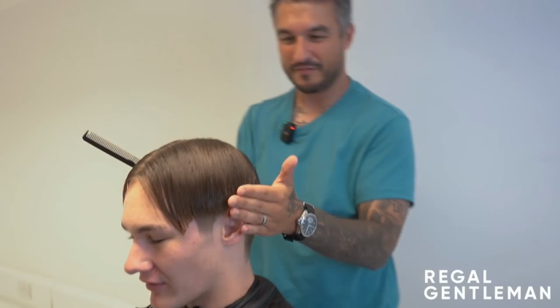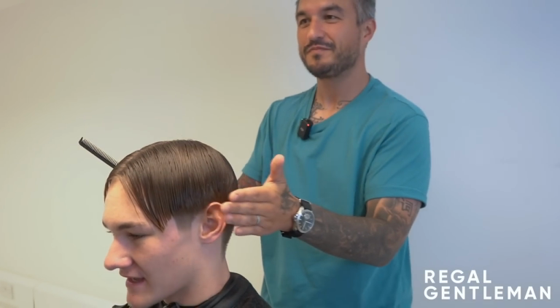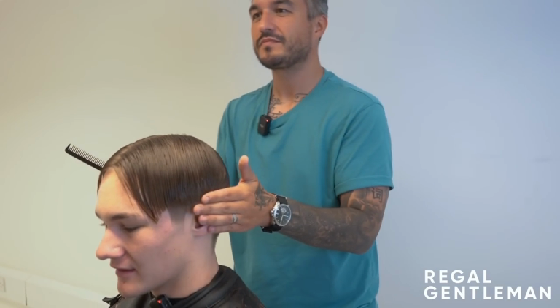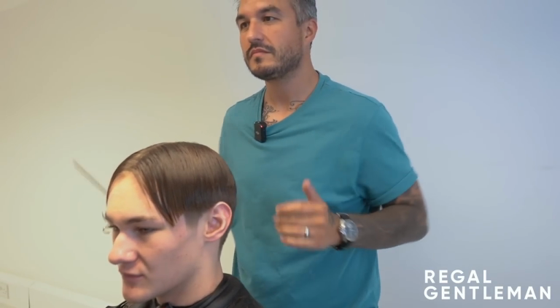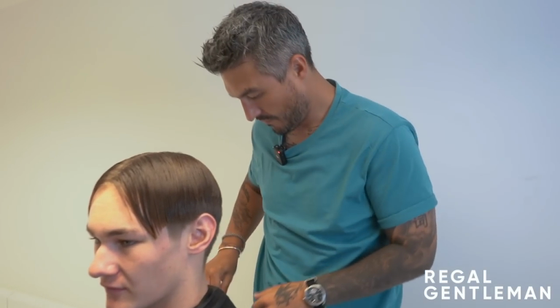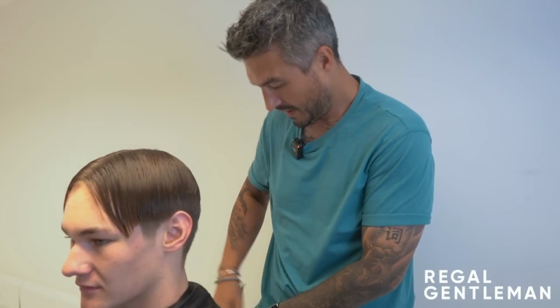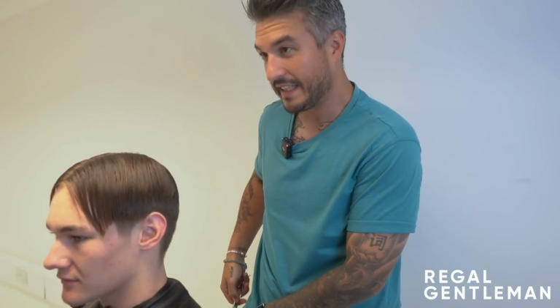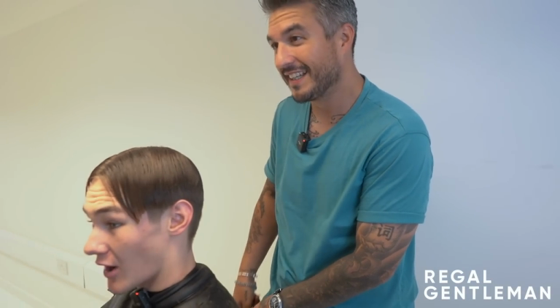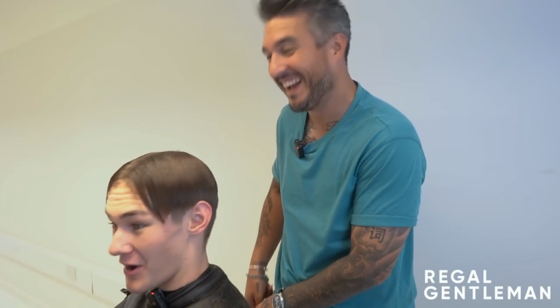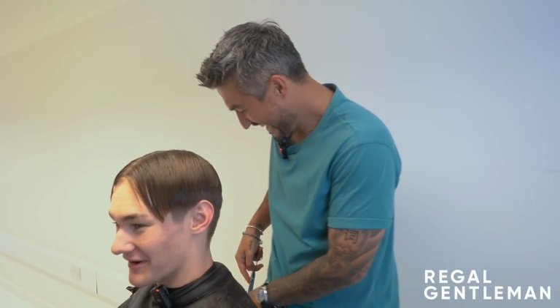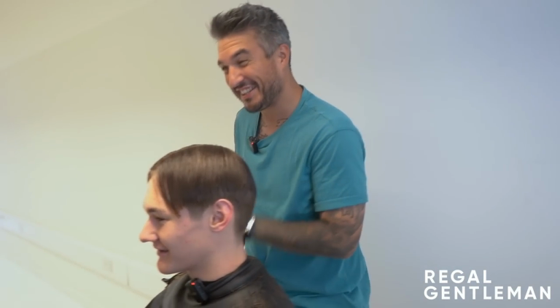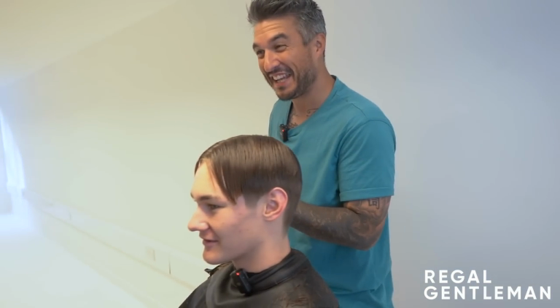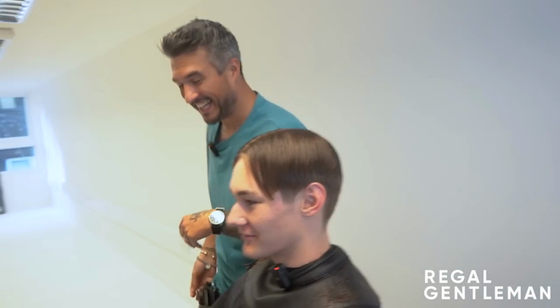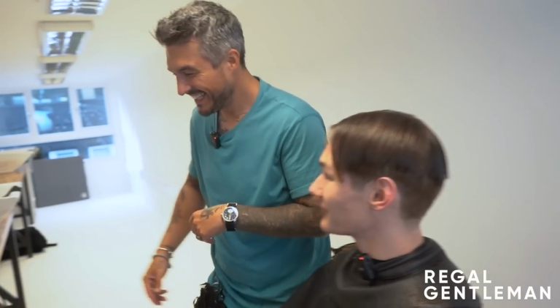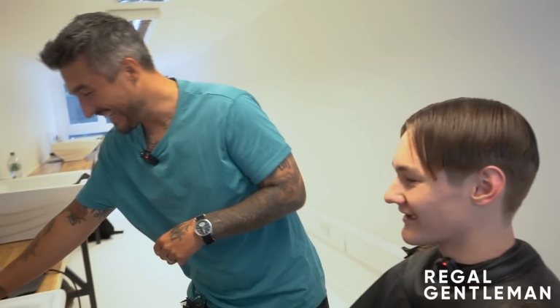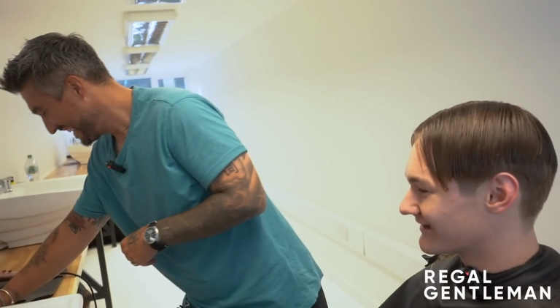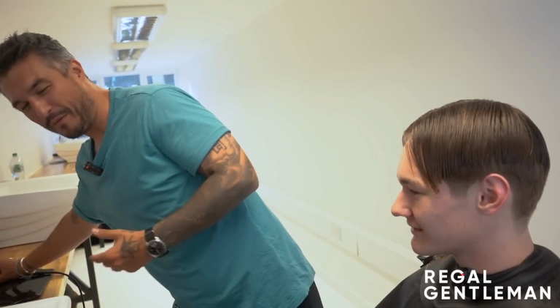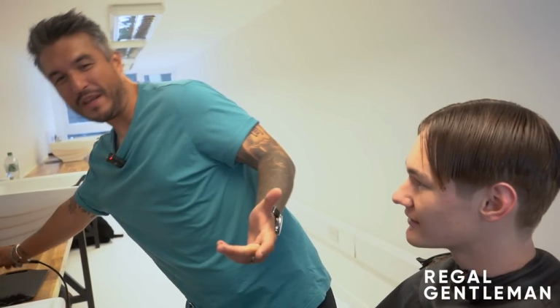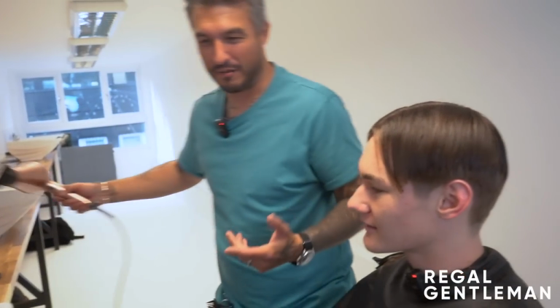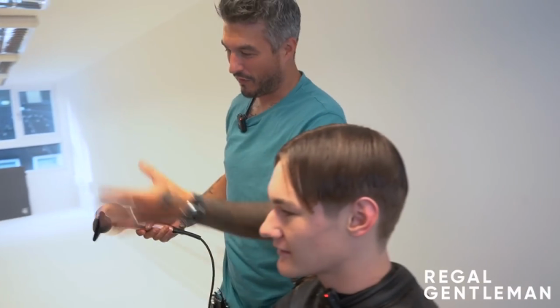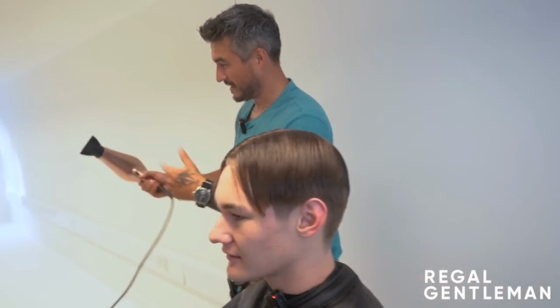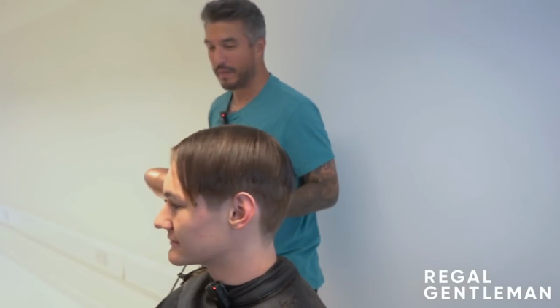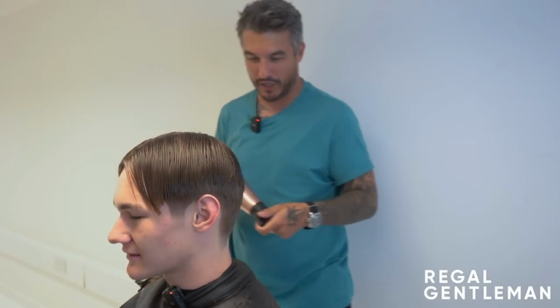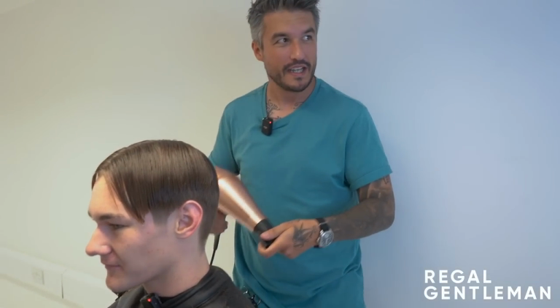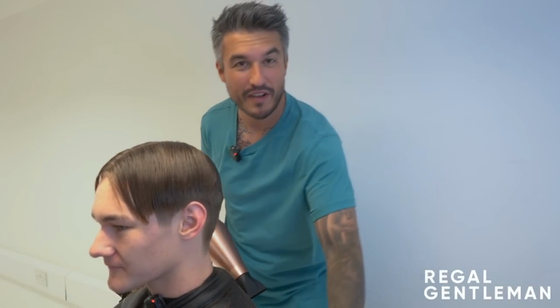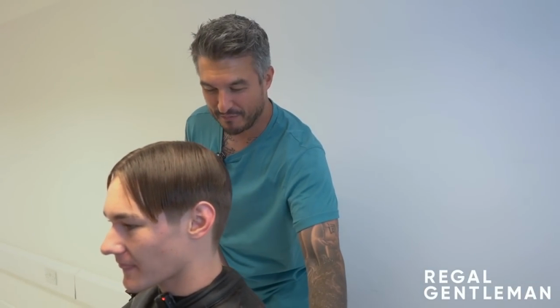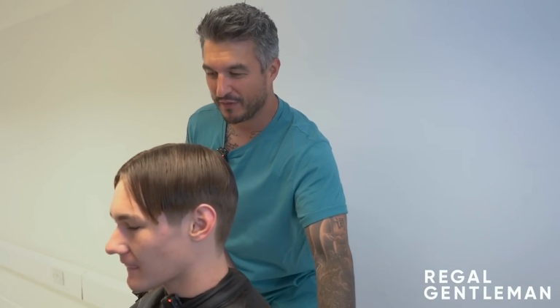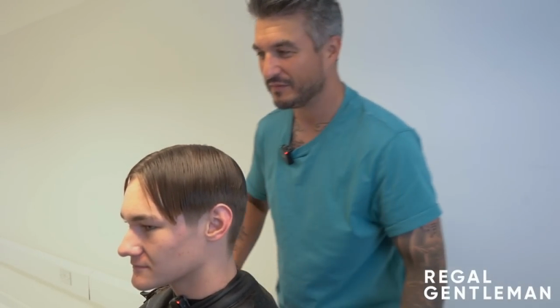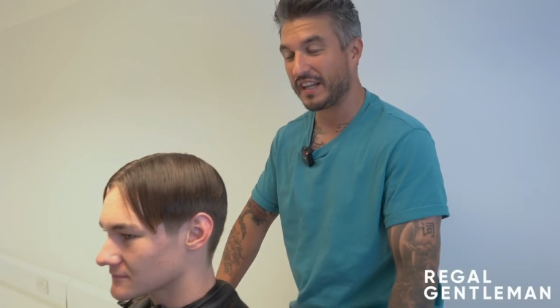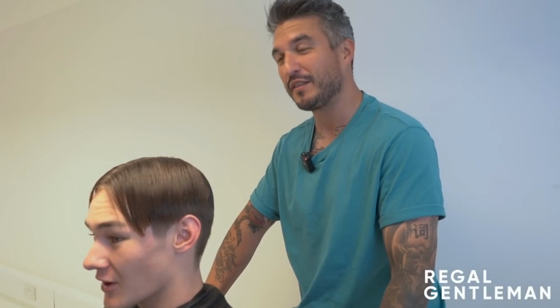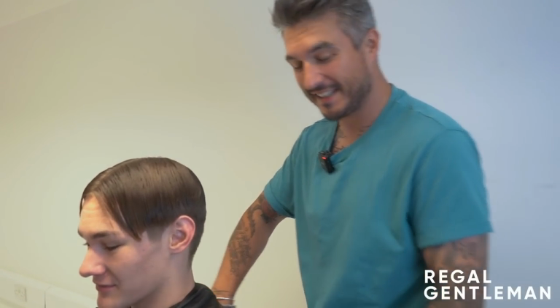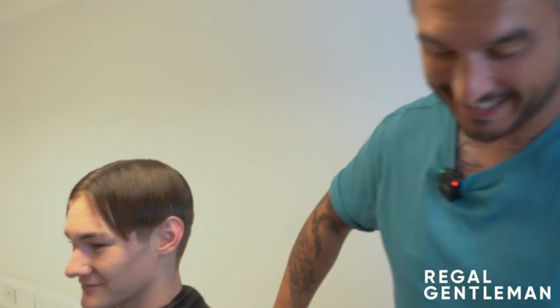How long have you guys had the new studio for? A day — this is our second day filming in here. We've been in here for about a month, we obviously started the build, but yeah, this is our second day.